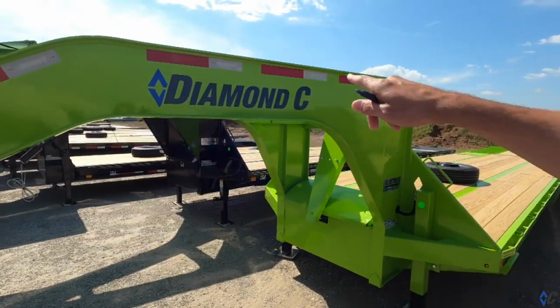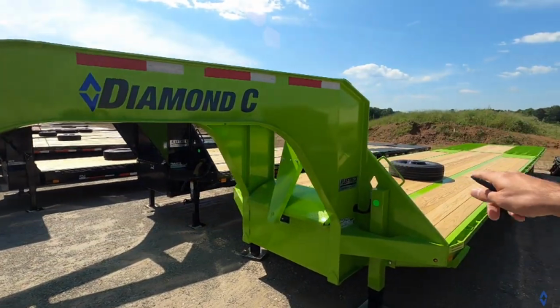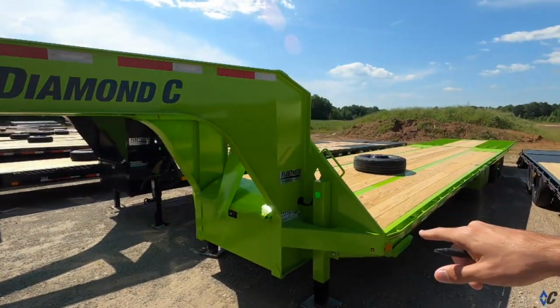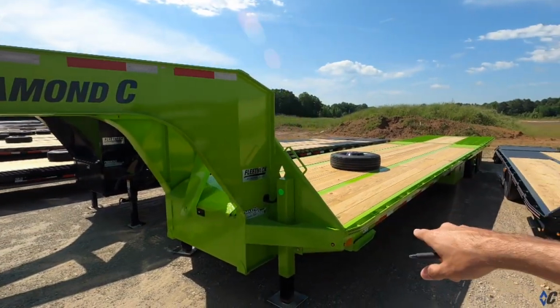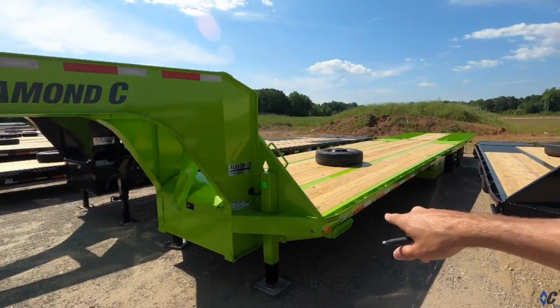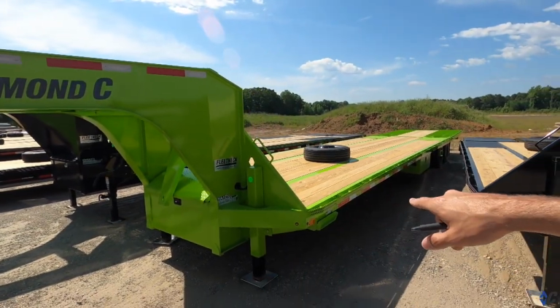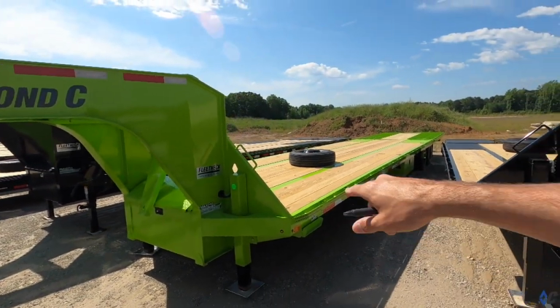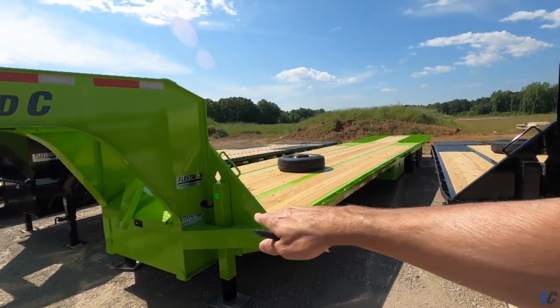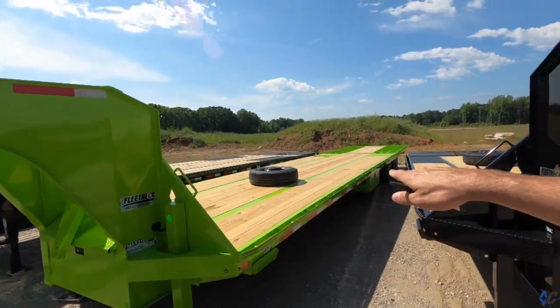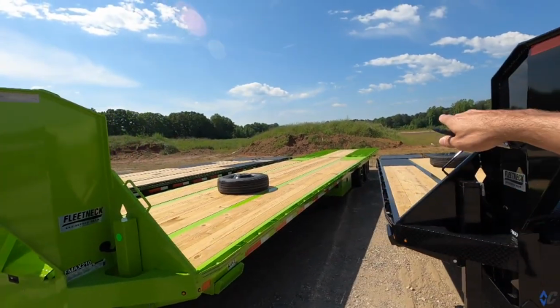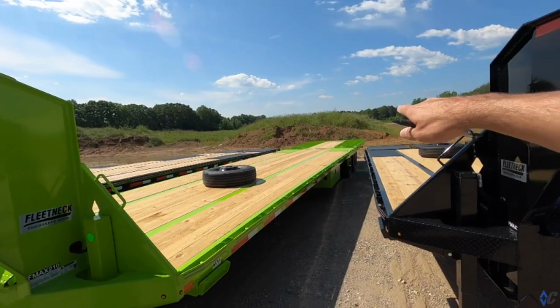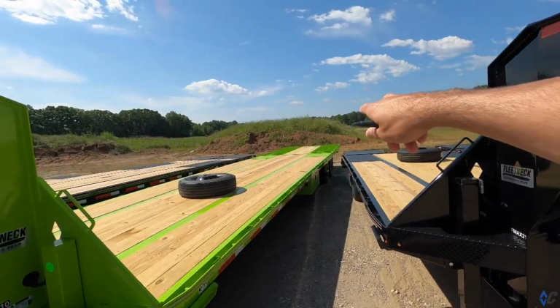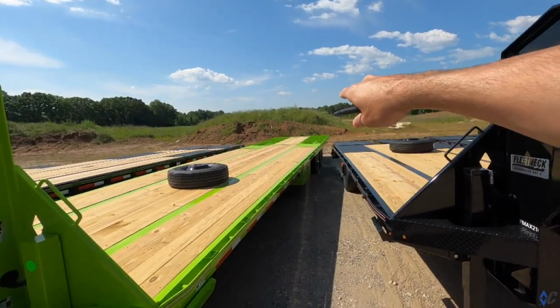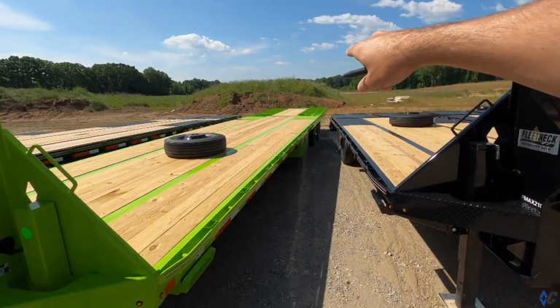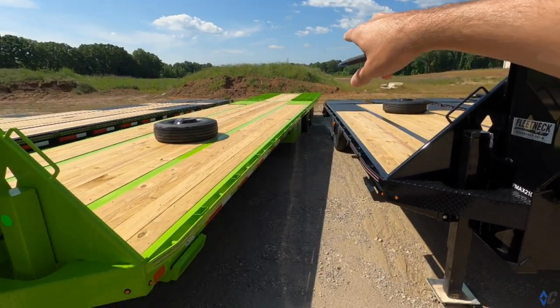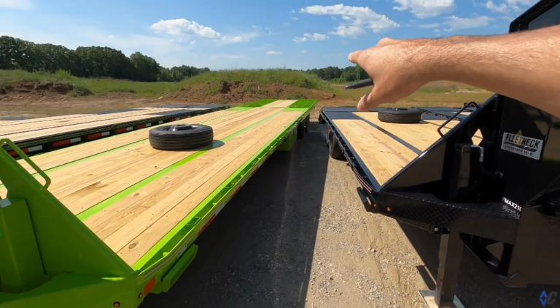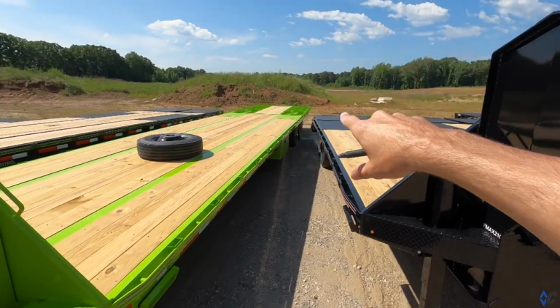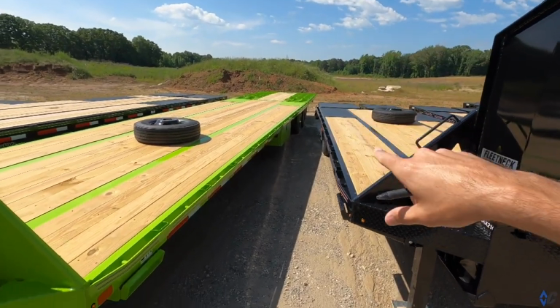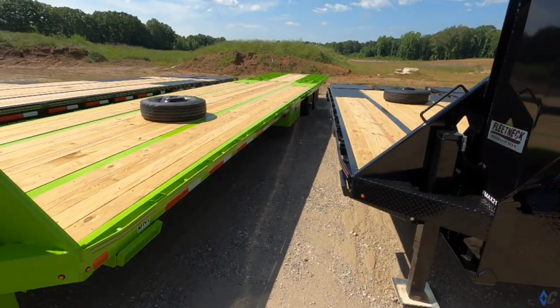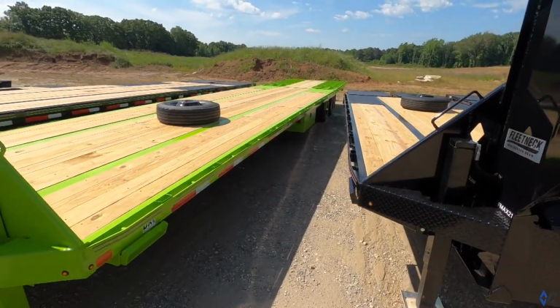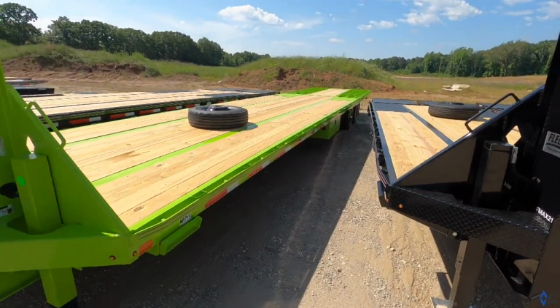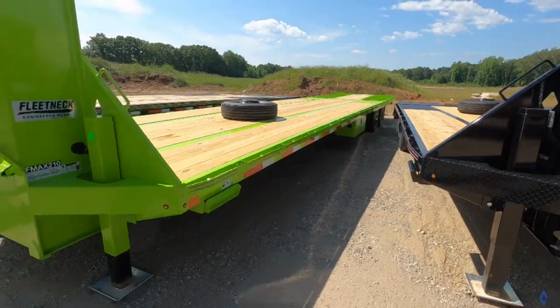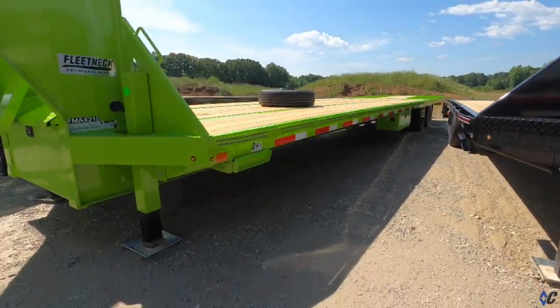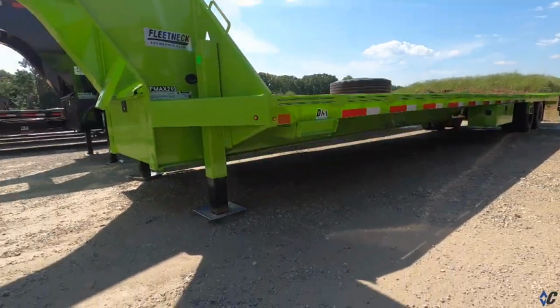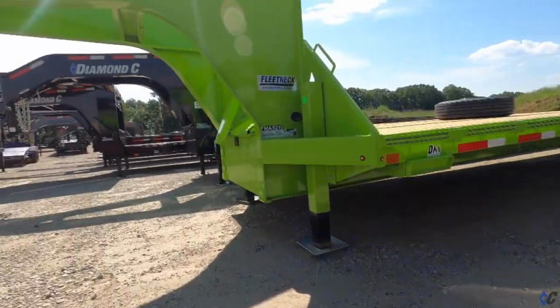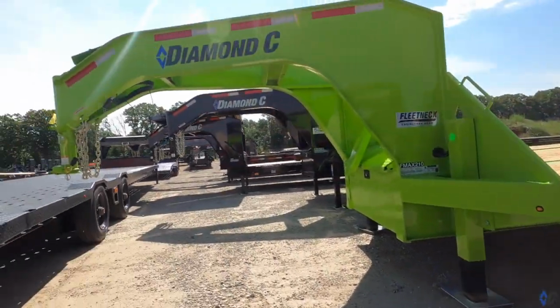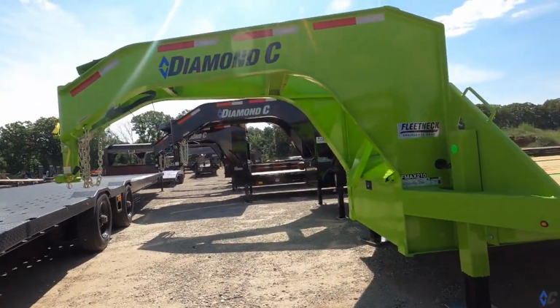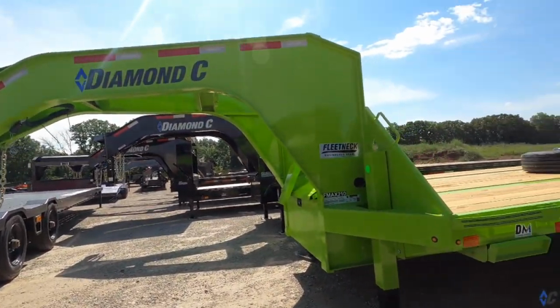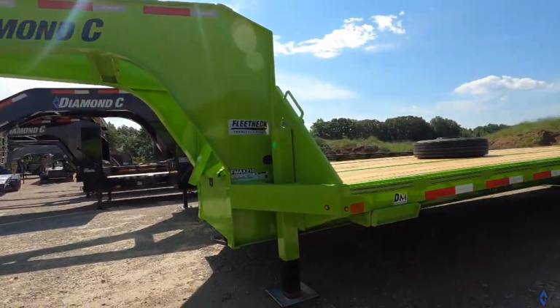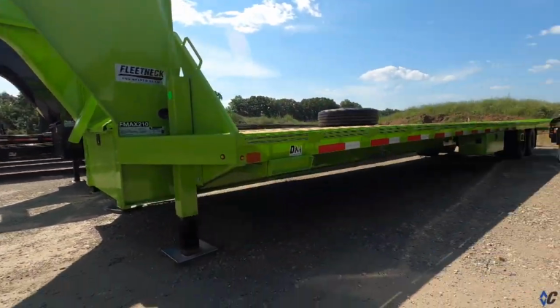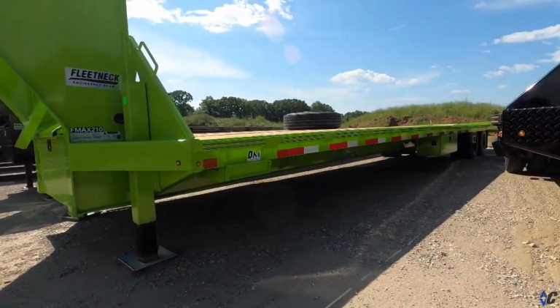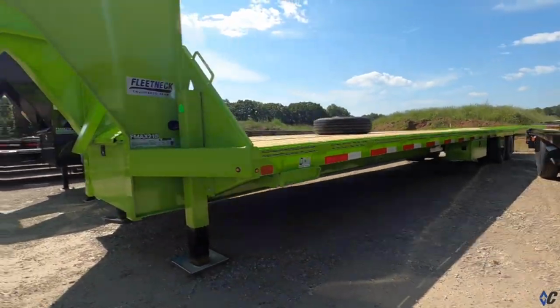The F-Max 210 here in the lime green. It's got hydraulic jacks like we saw on that other hydraulic dove. It's actually got the full steel runner with cleats. Pretty sharp trailer, especially in that really cool lime green color.